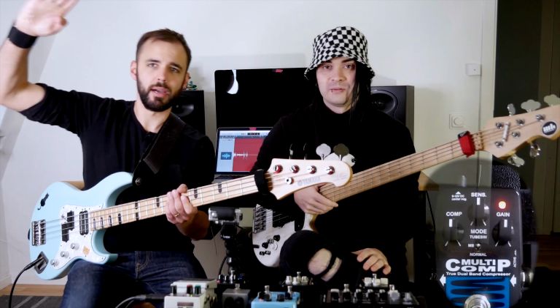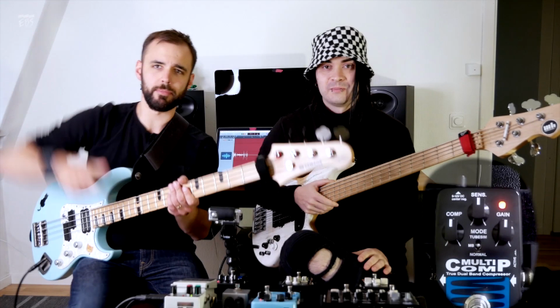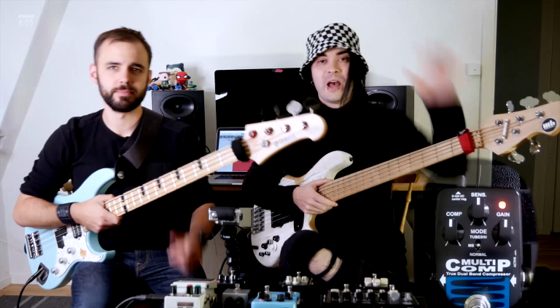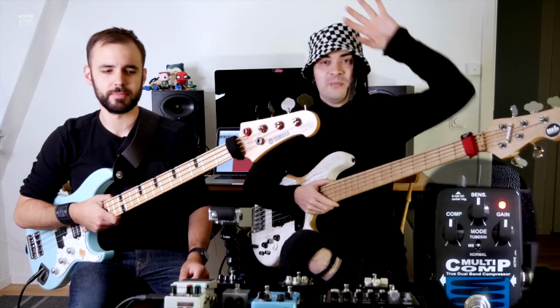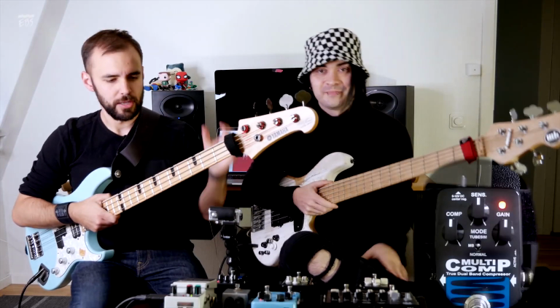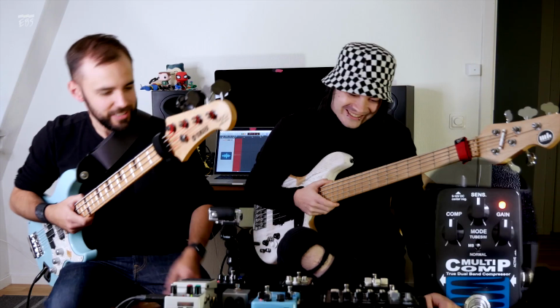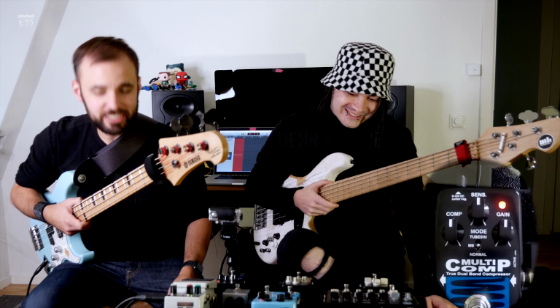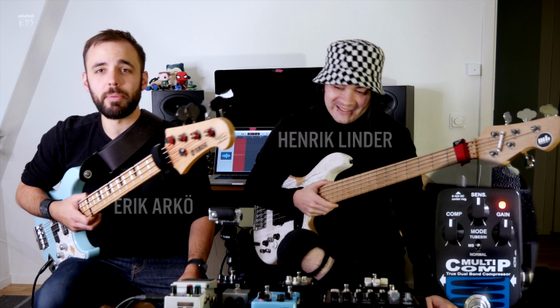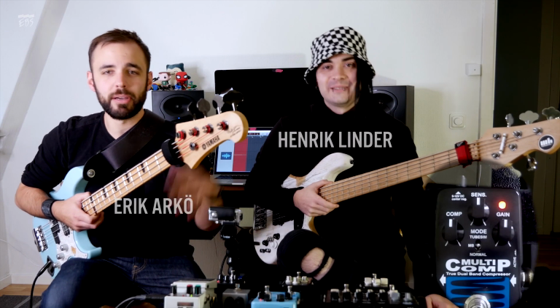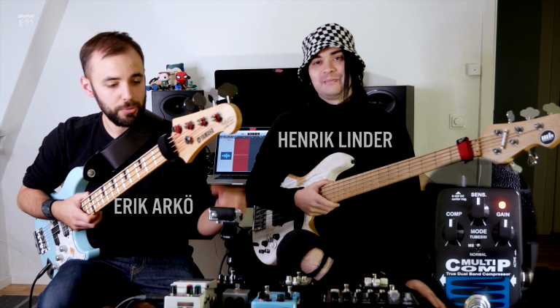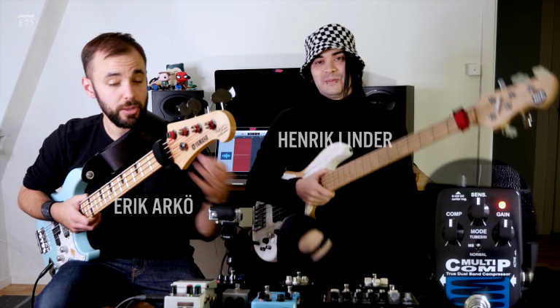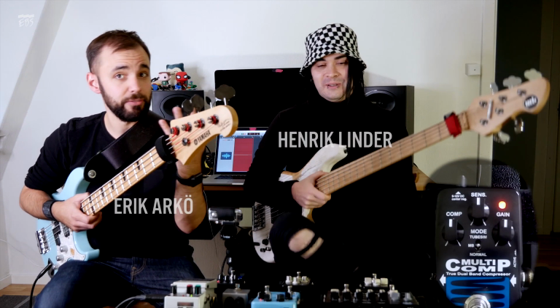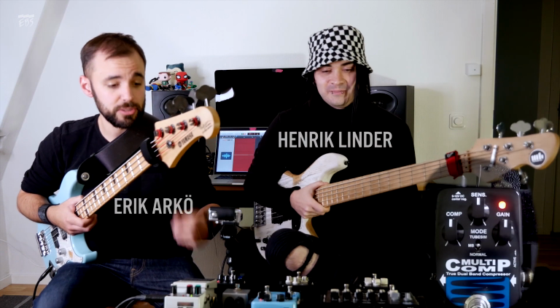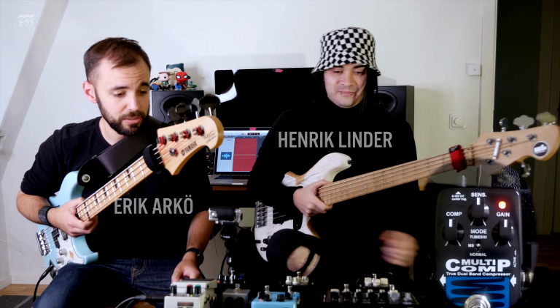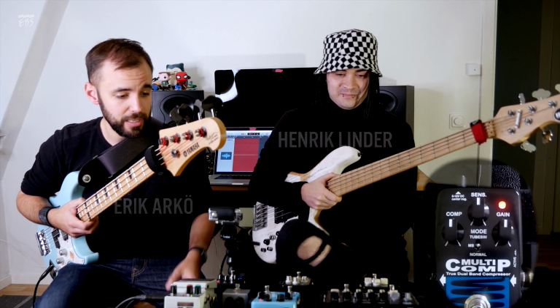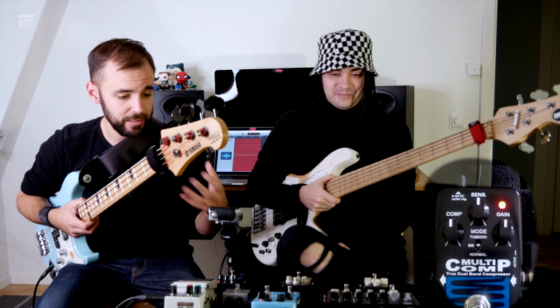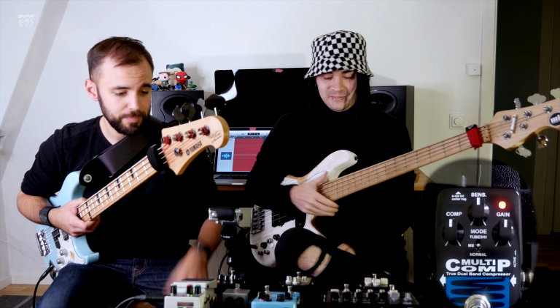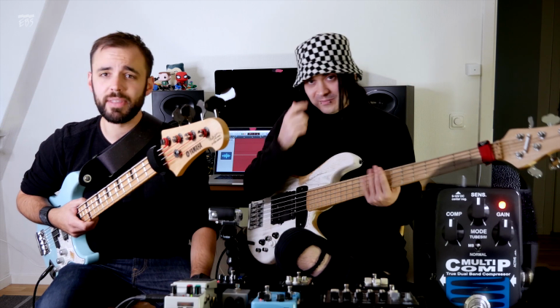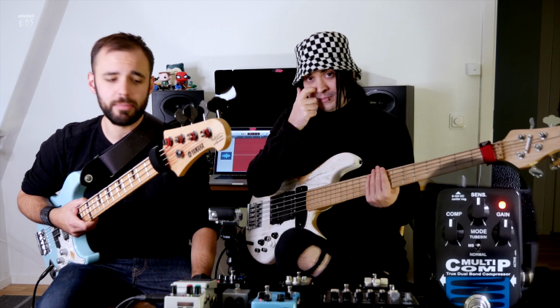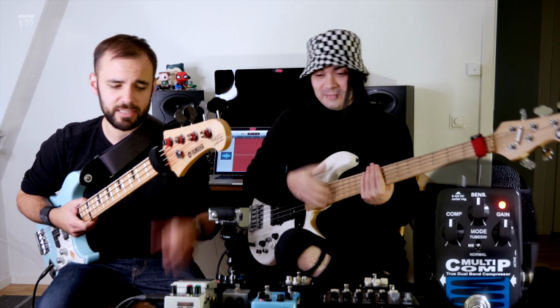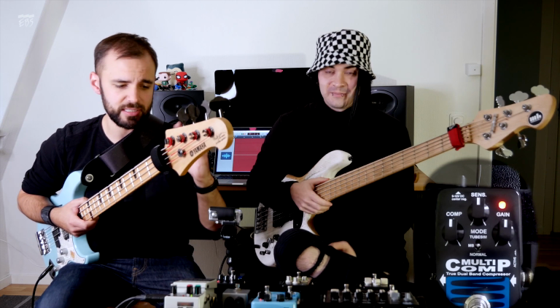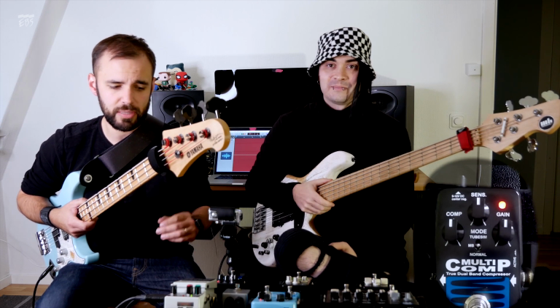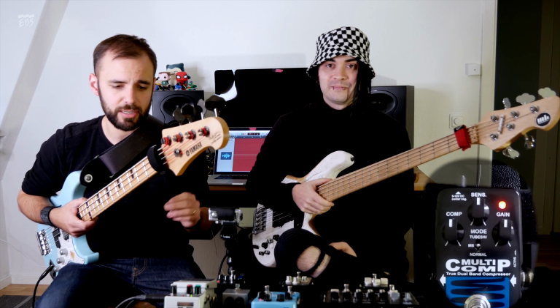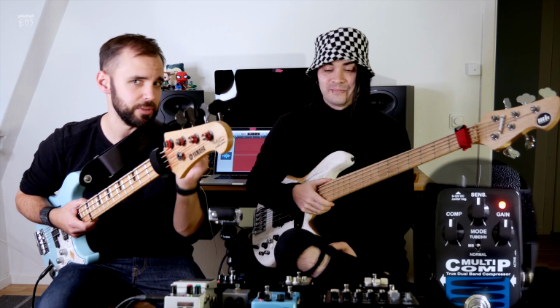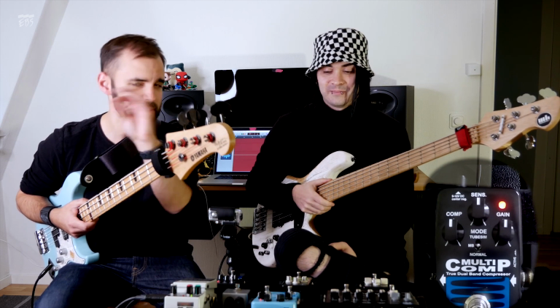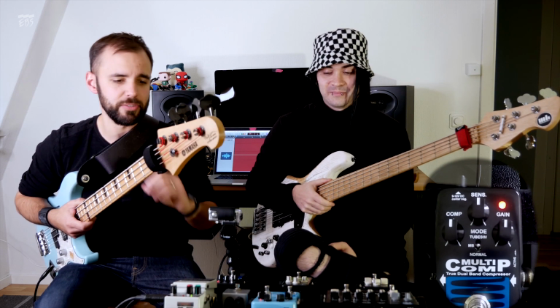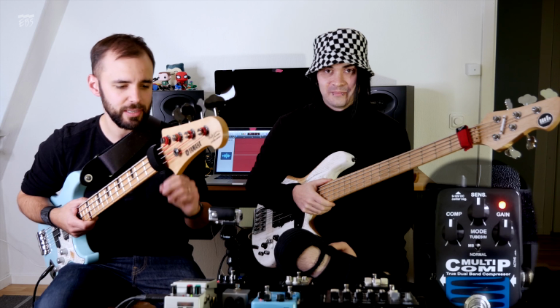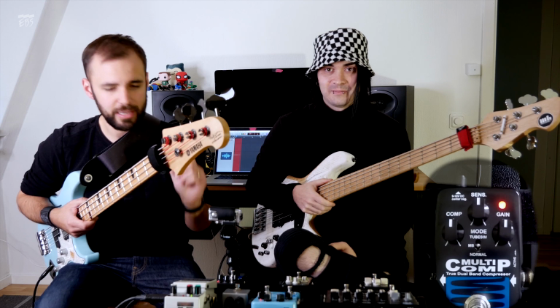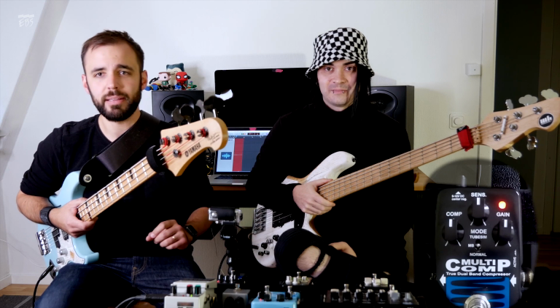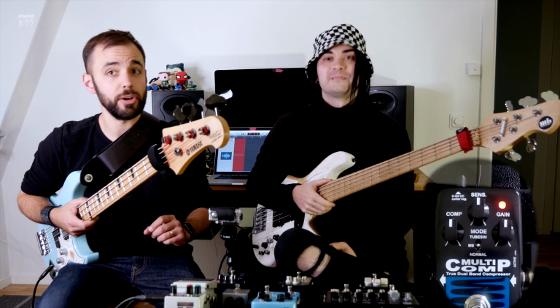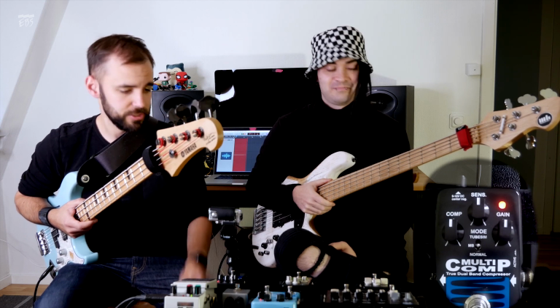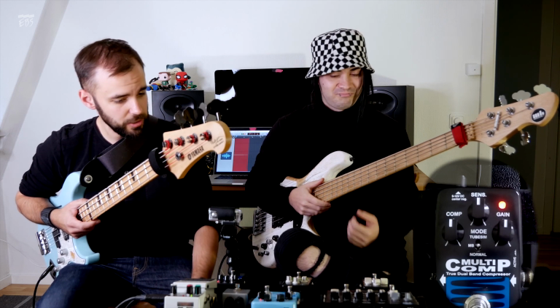Hey everyone! Hello! Henrik is gonna slap away. I'm gonna go through three different modes of the multicomp, and yeah, that's pretty much it. It's all set for 12 o'clock. We're gonna do just a little bit of tweaking, and yeah, there you go. So take it away.